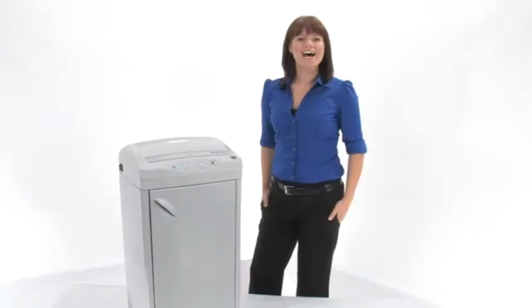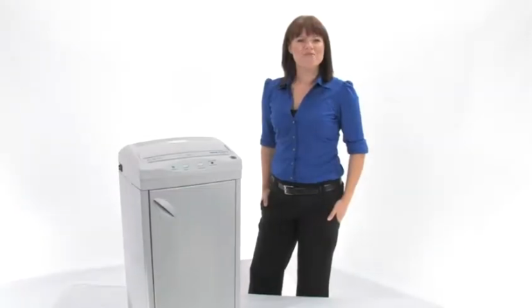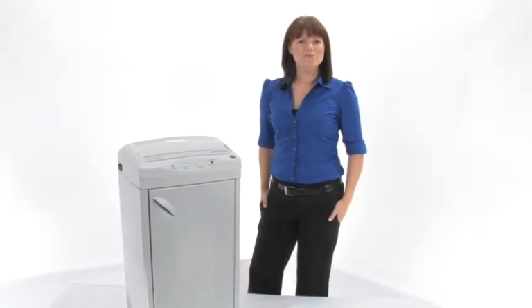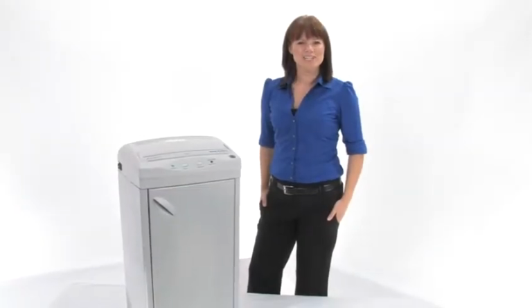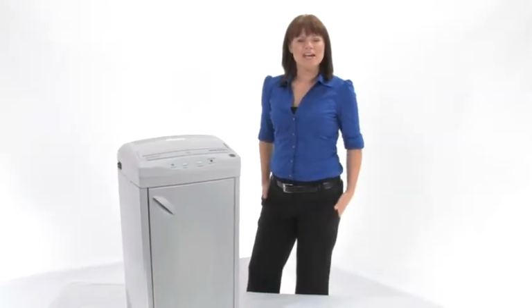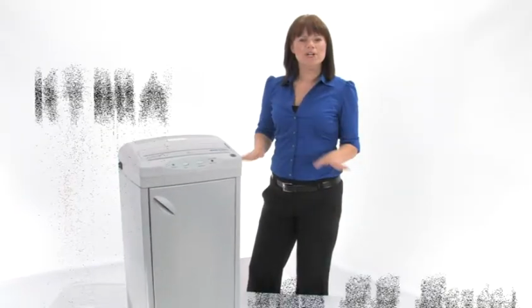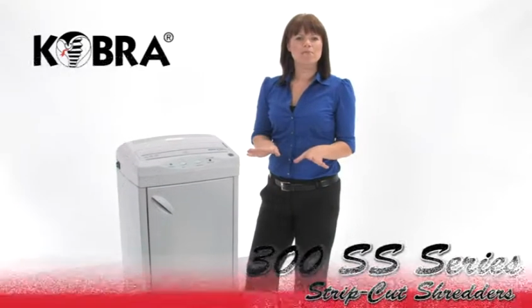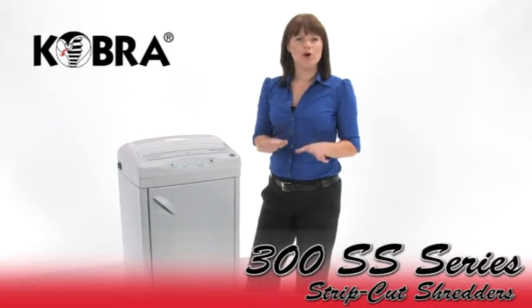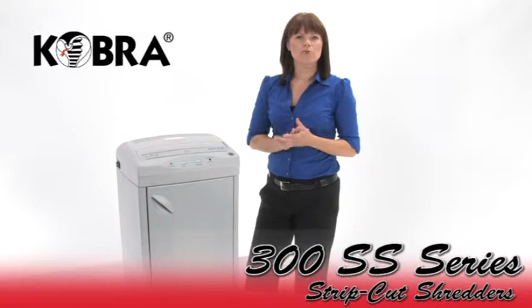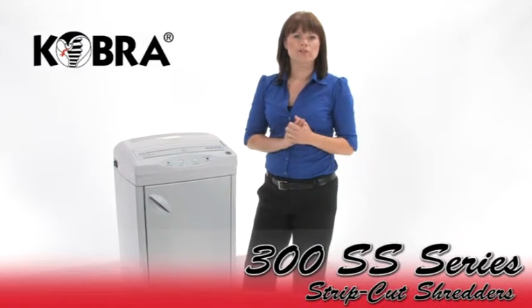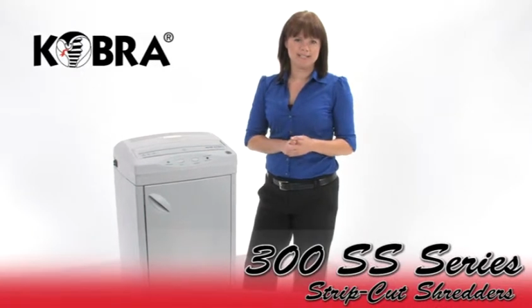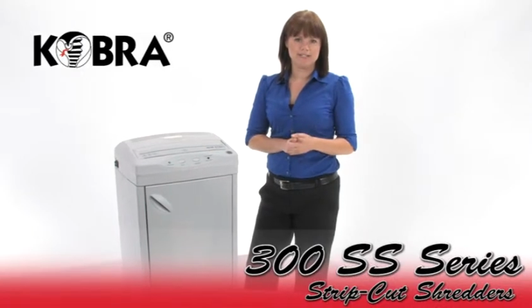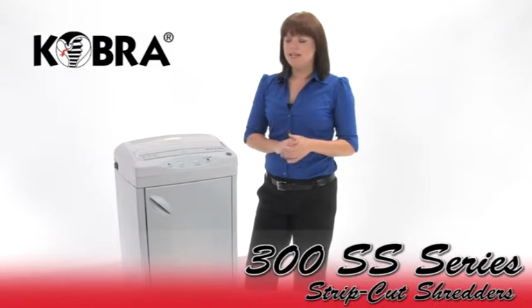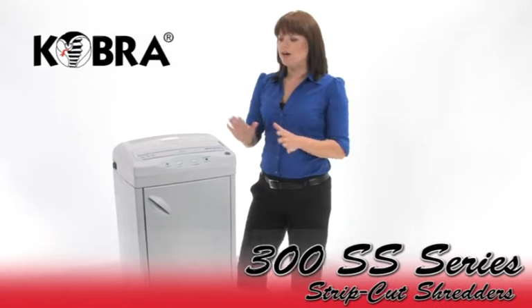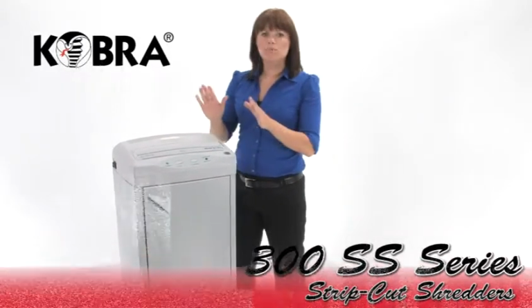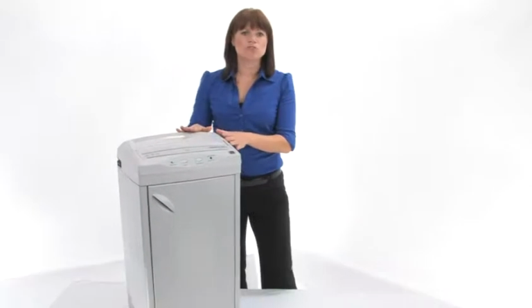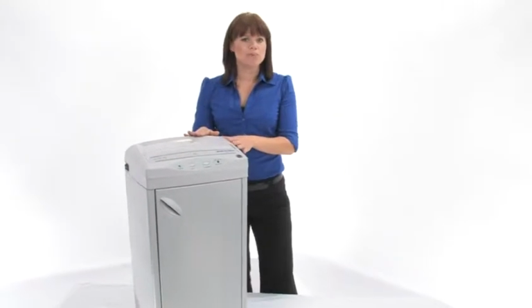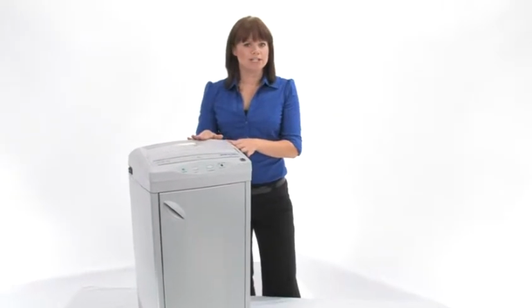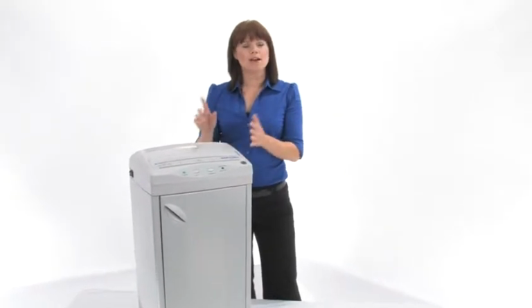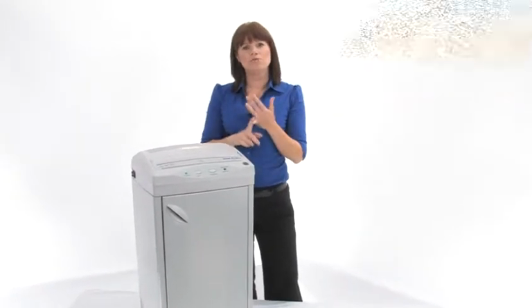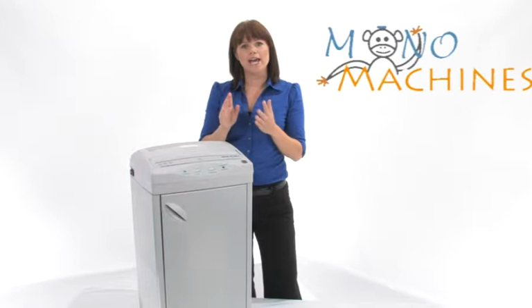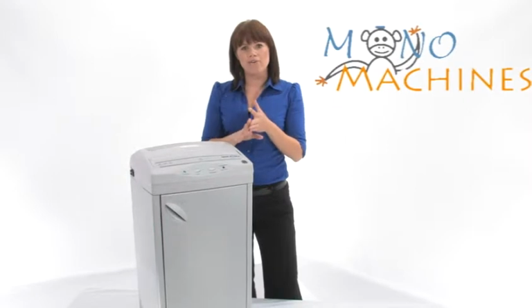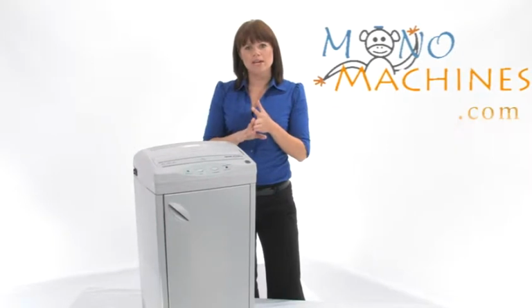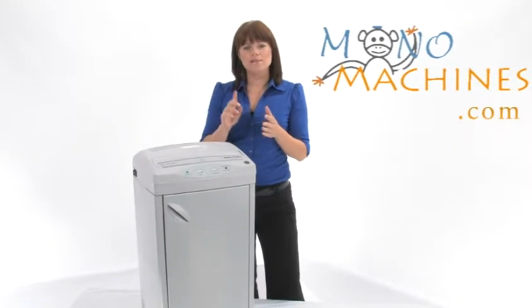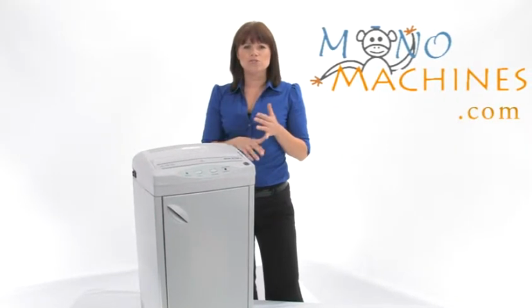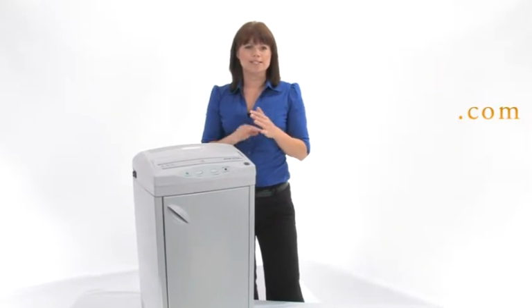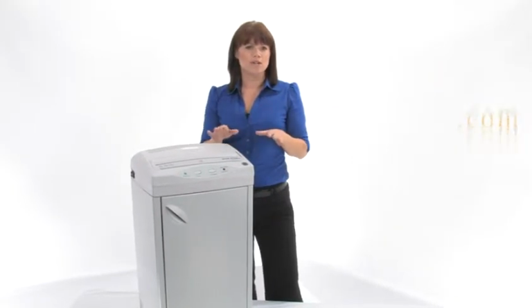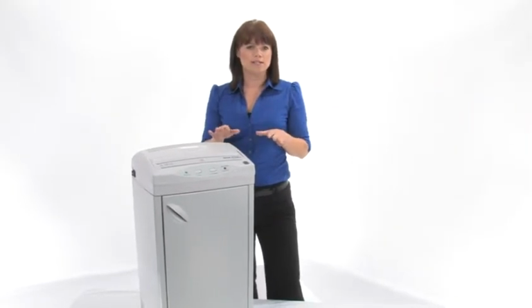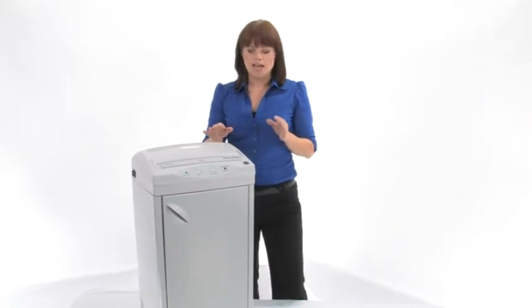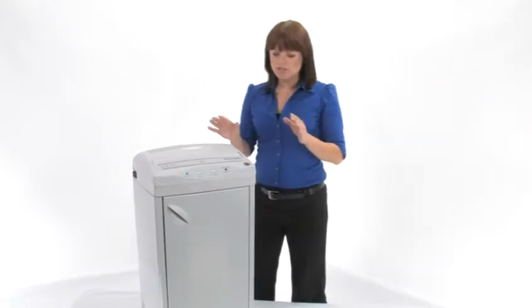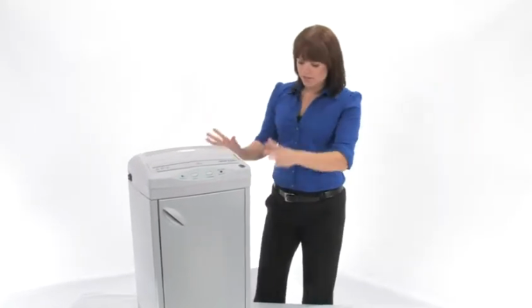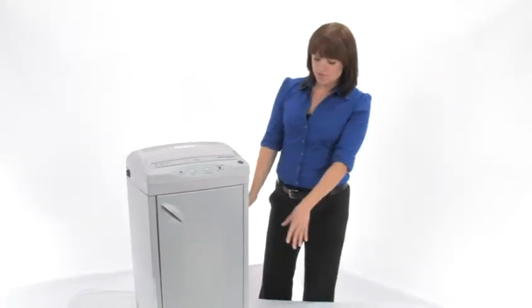Hi, I'm Holly with Mono Machines and I want to tell you about the Cobra 300 SS Series. They are both strip cut machines and they come in 4 and 5, meaning there are two sizes to meet your needs.